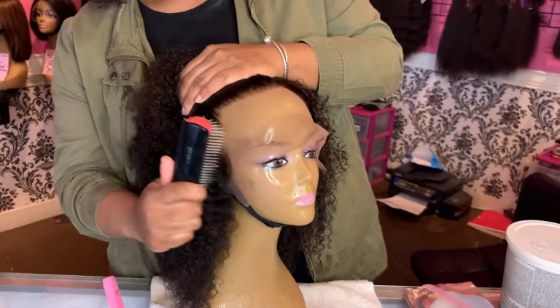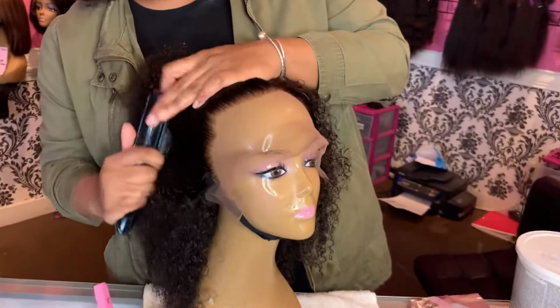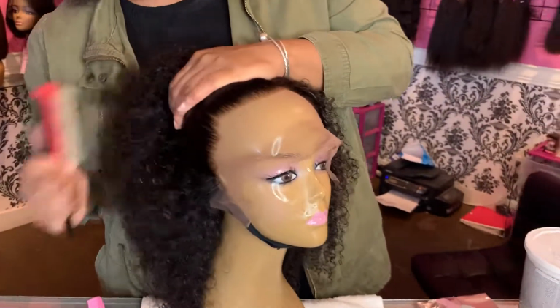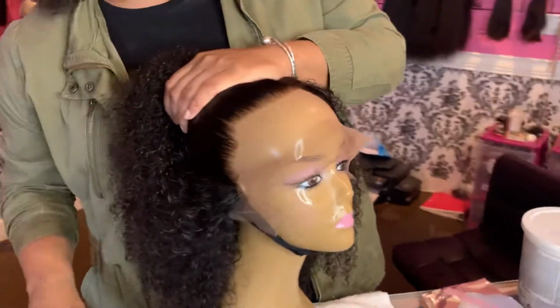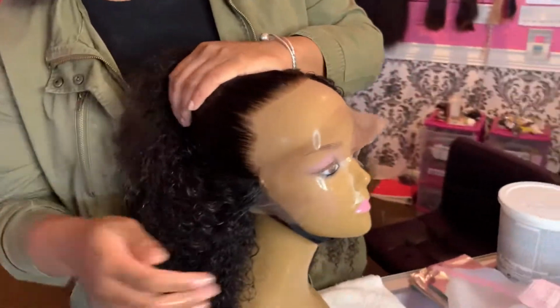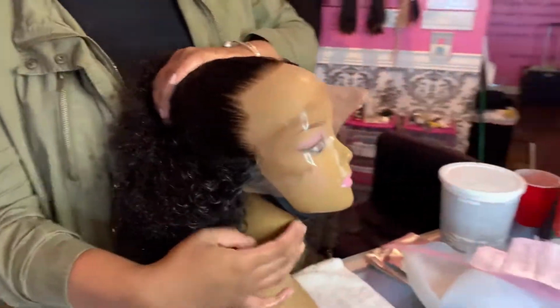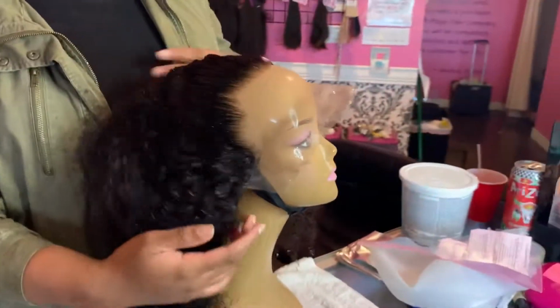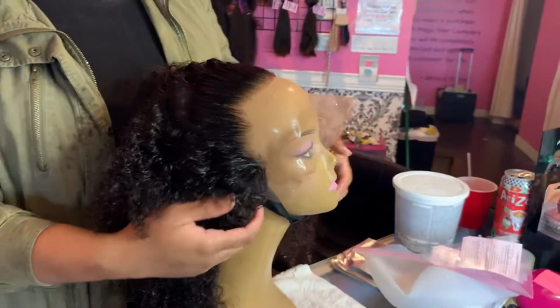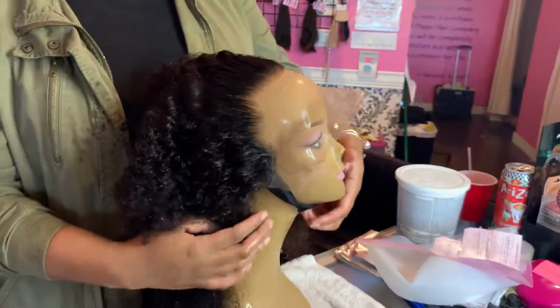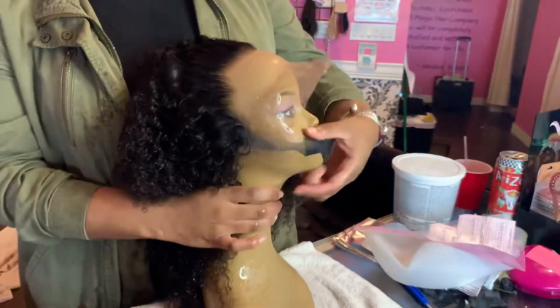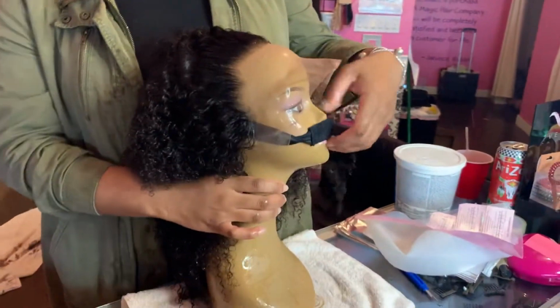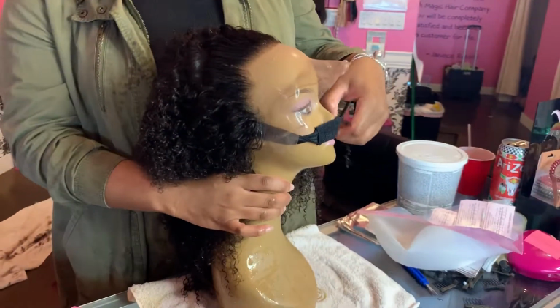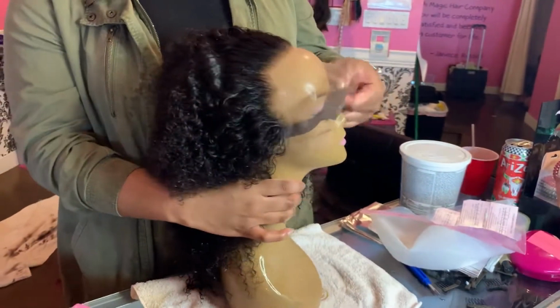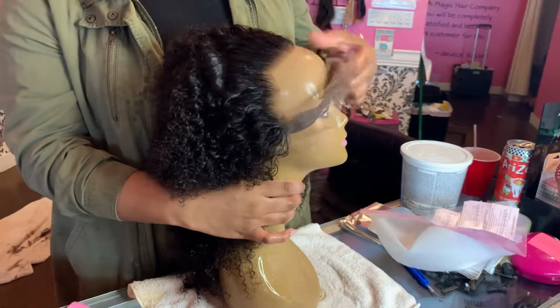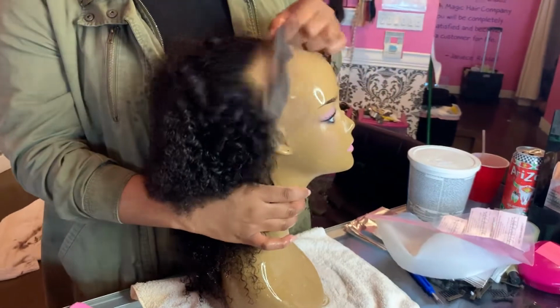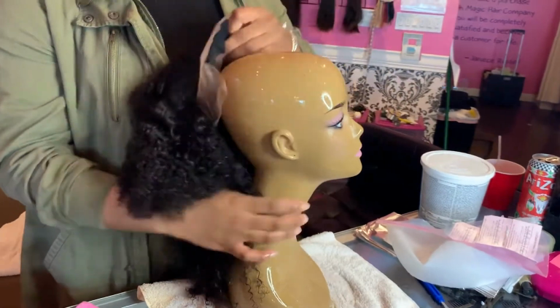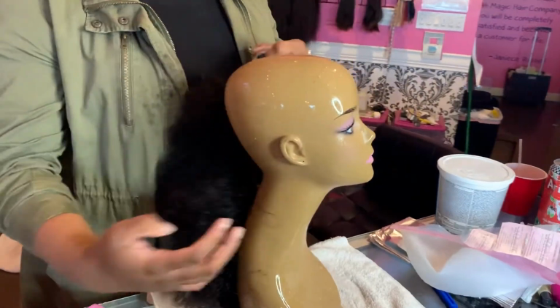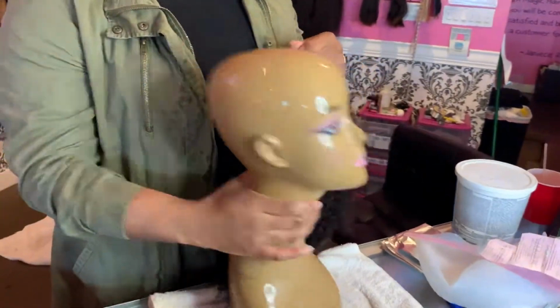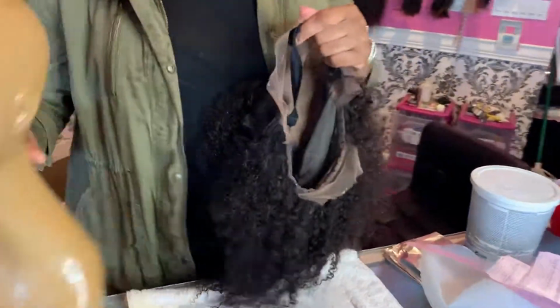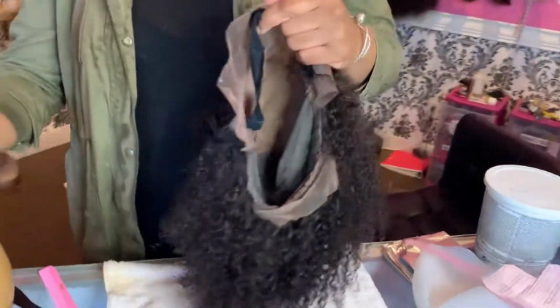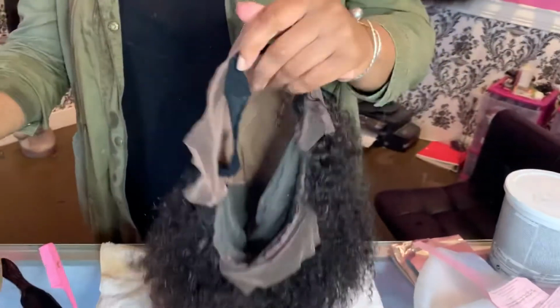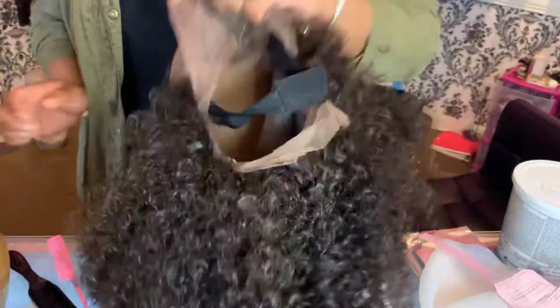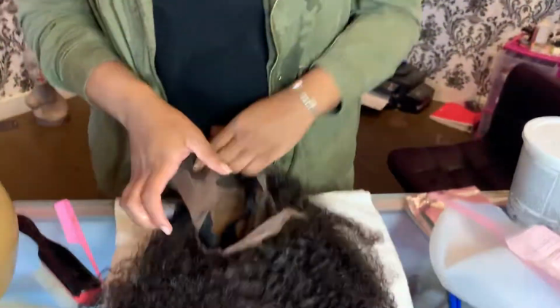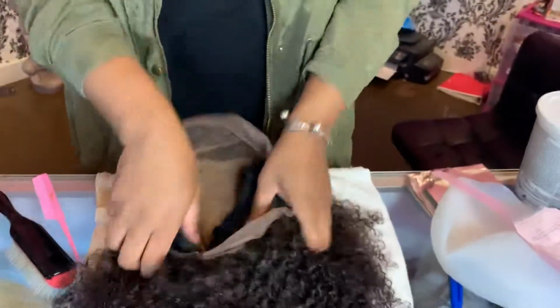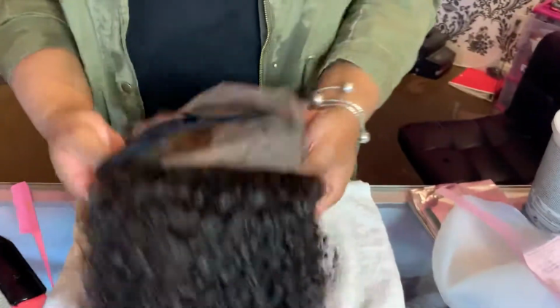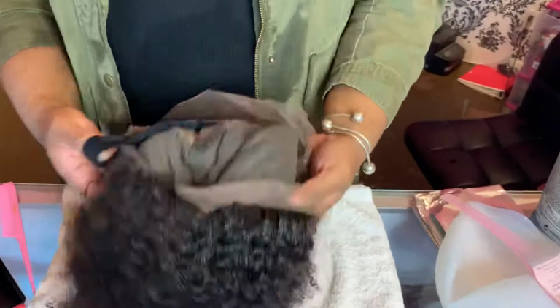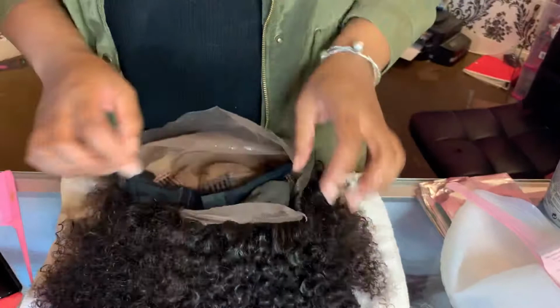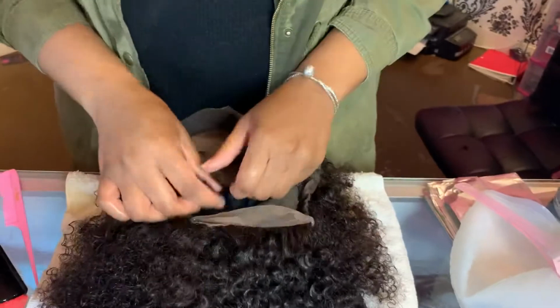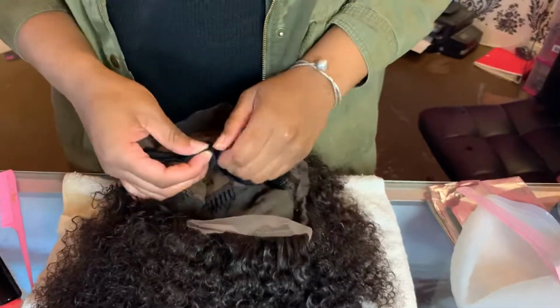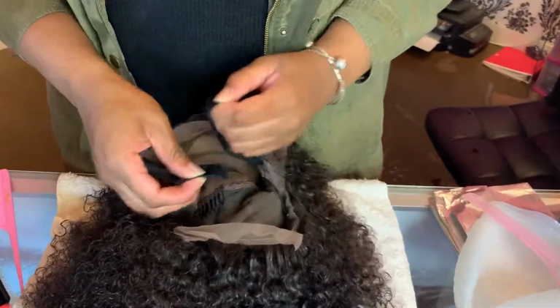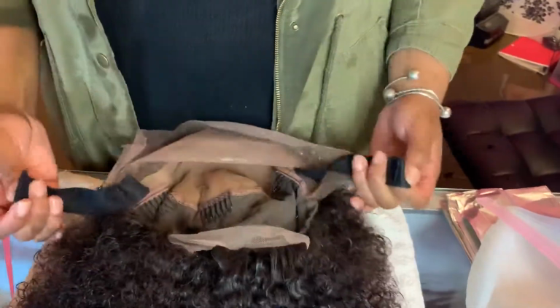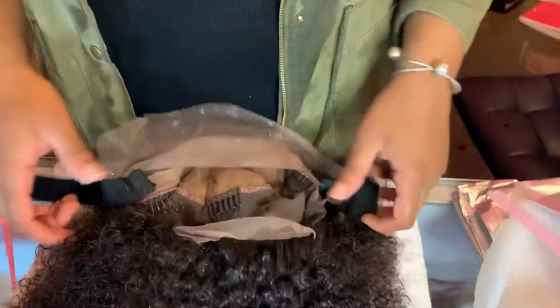Let me show you what this inside cap construction looks like — but did you see how versatile that was? You definitely can style the unit in different ways. There's lots of security underneath.